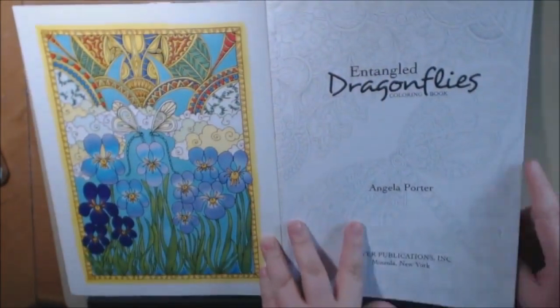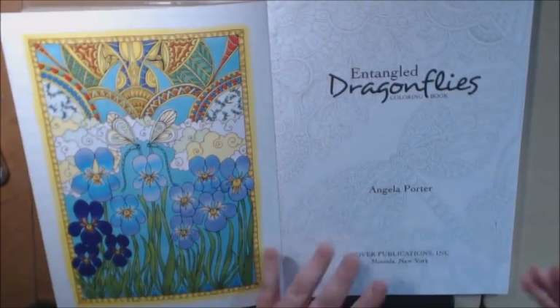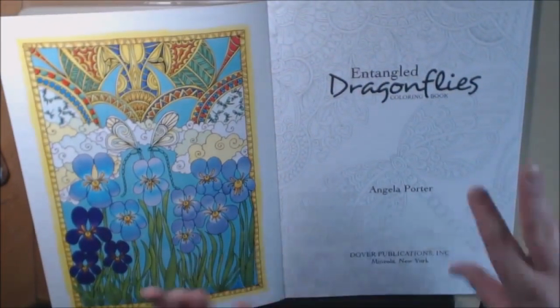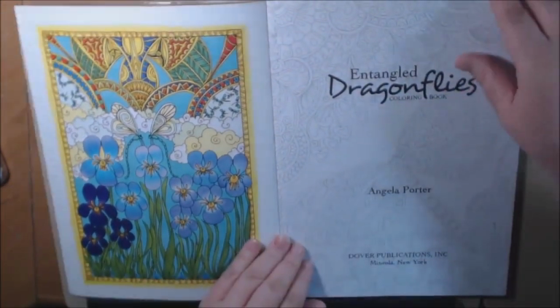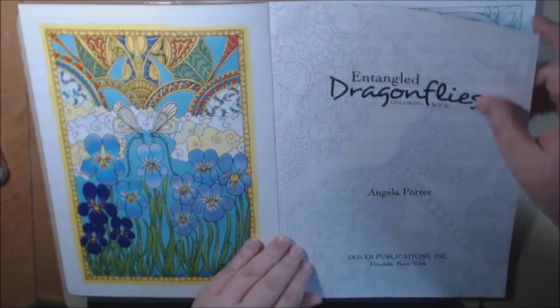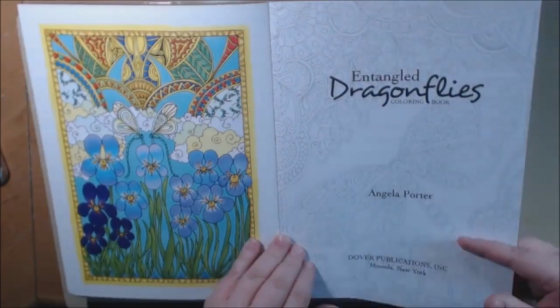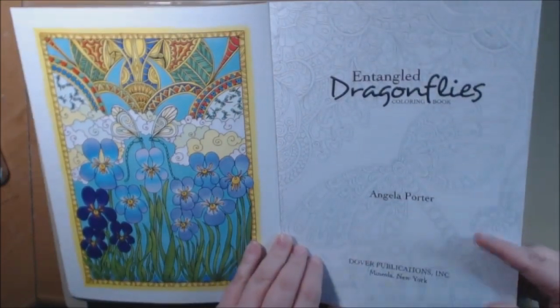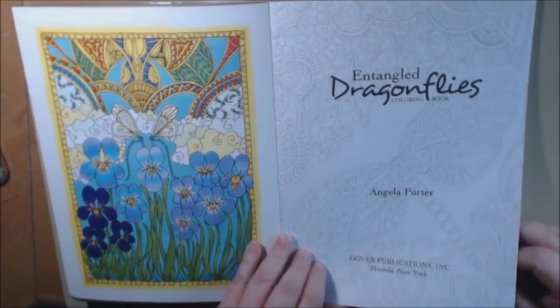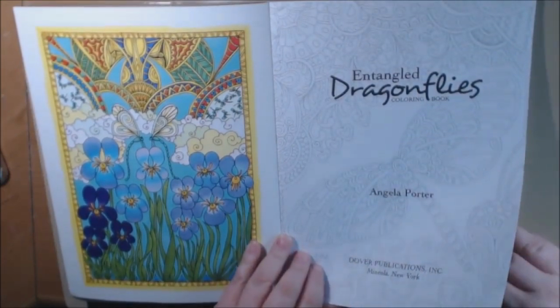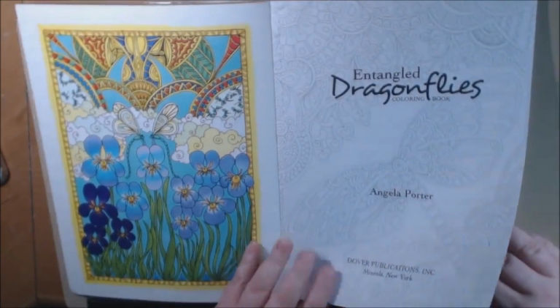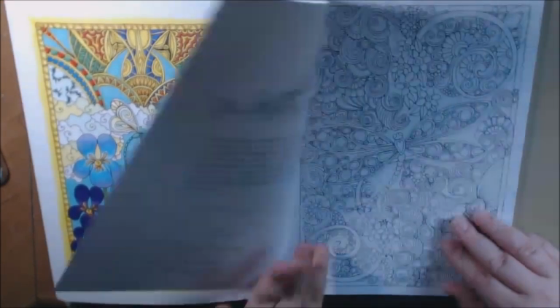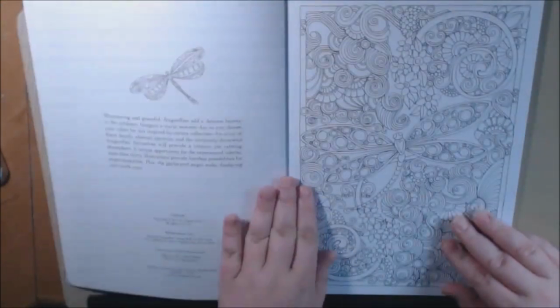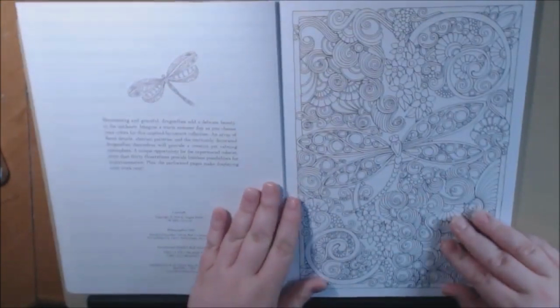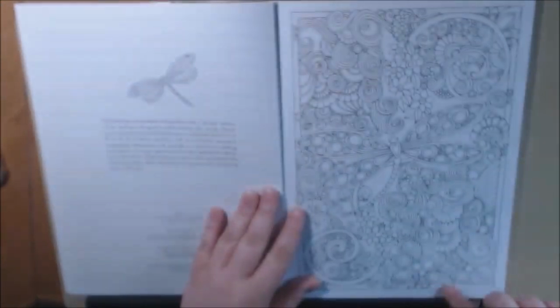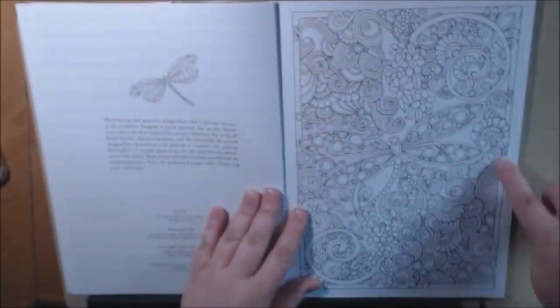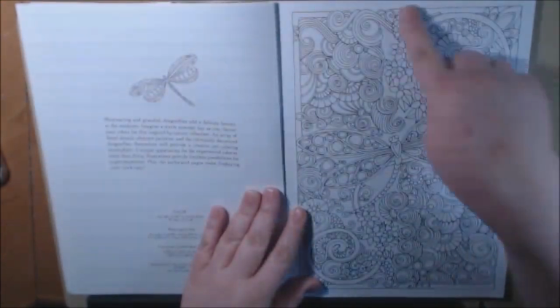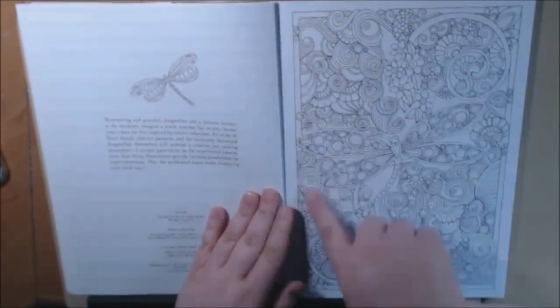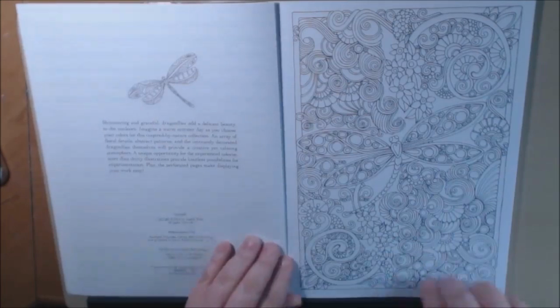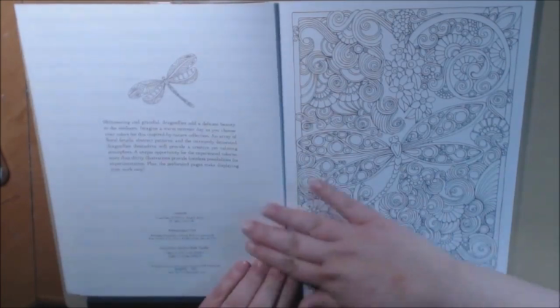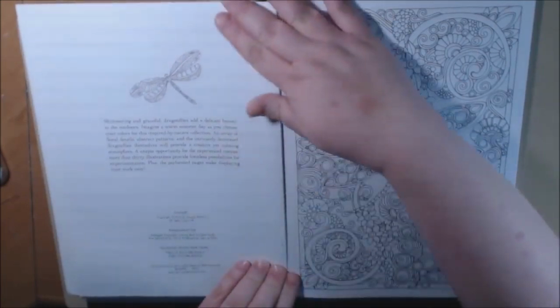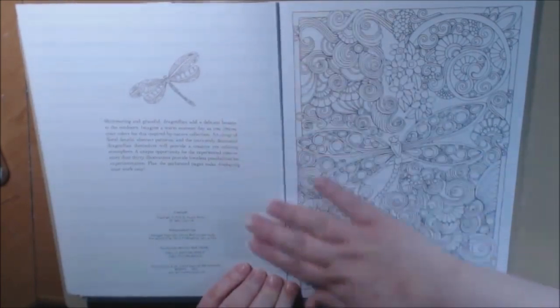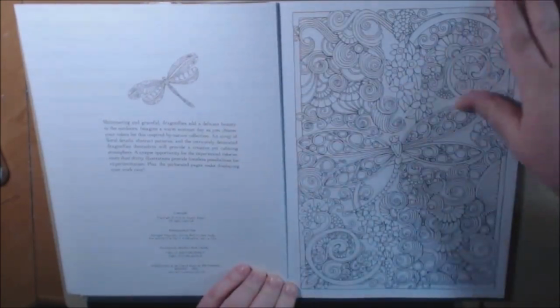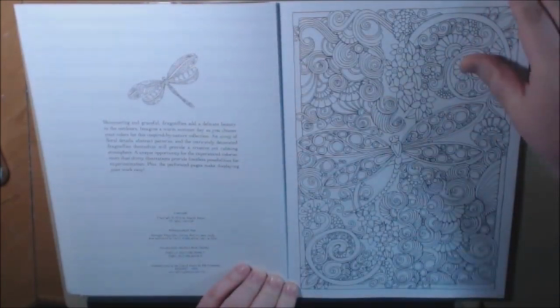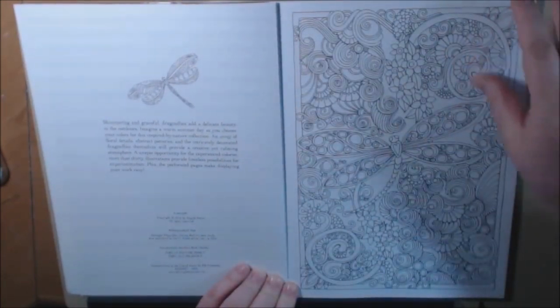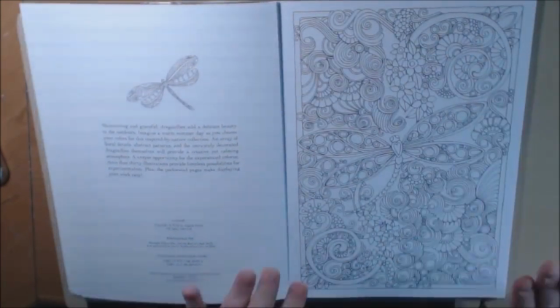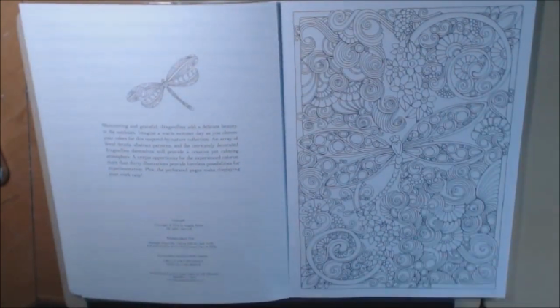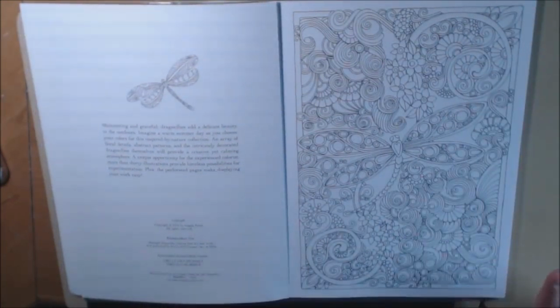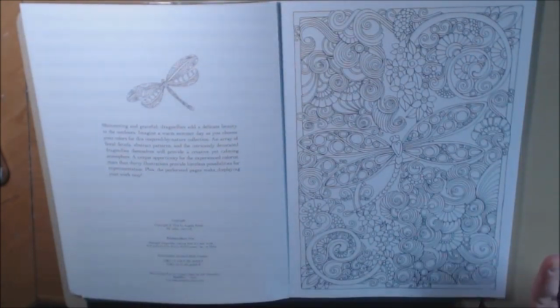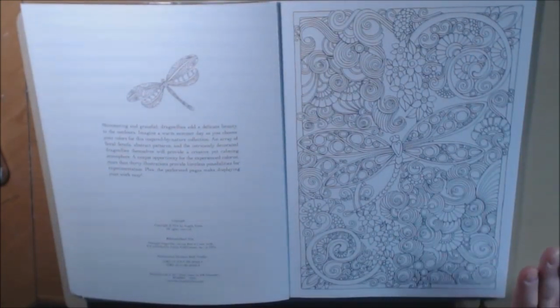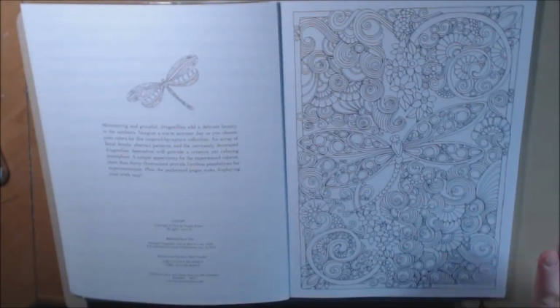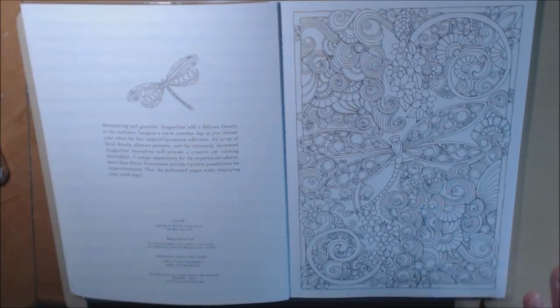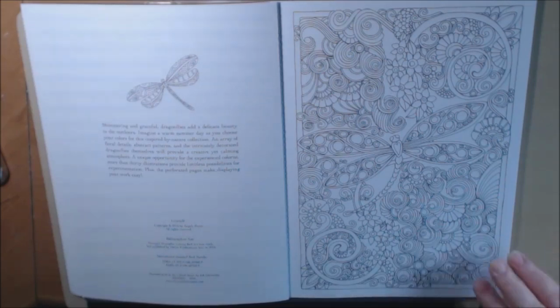I like it because it kind of gives you a little guide. All the pages are perforated and they are all squared off. And I can tell you just from the beginning, the books are just gorgeous.